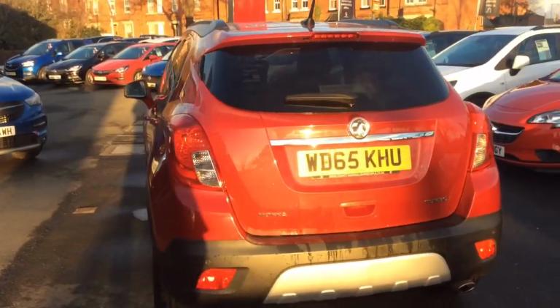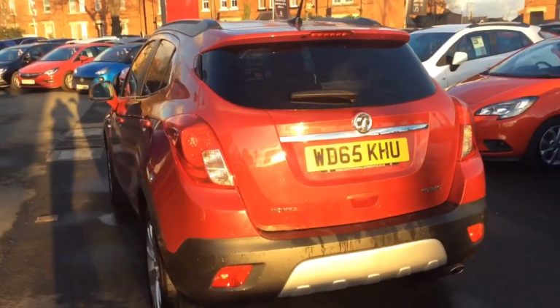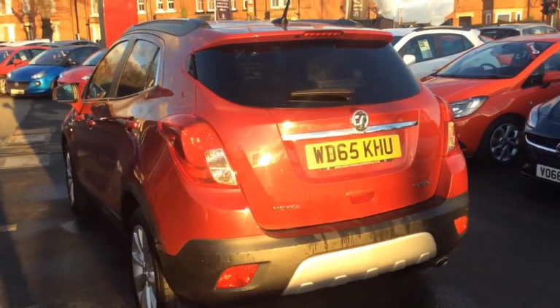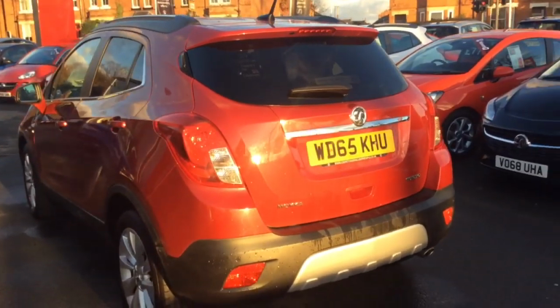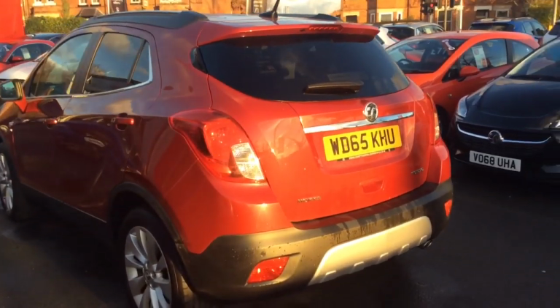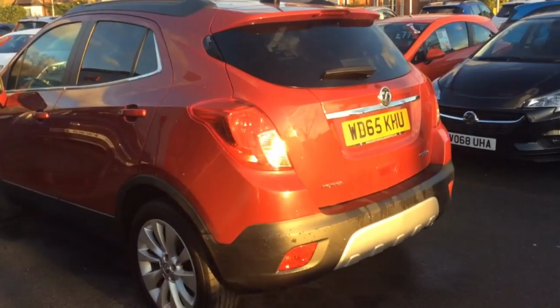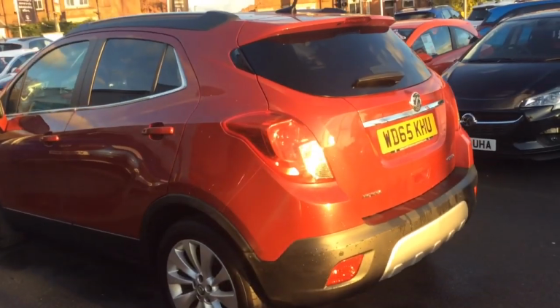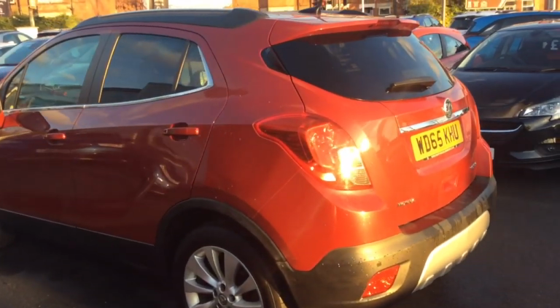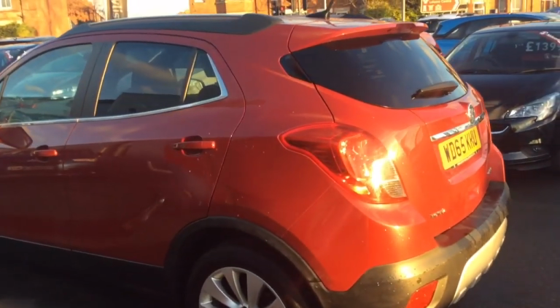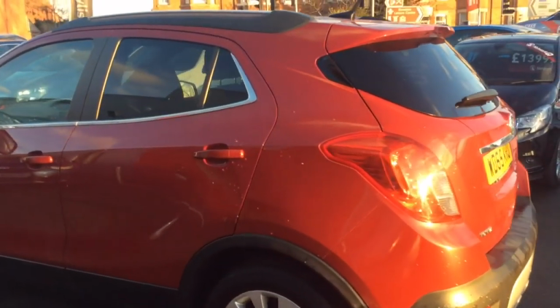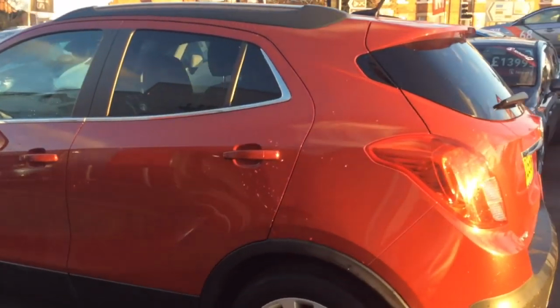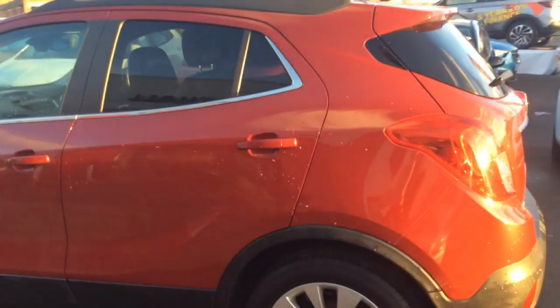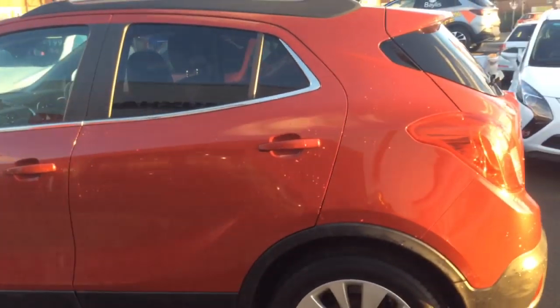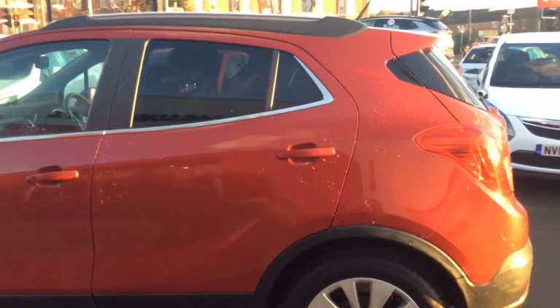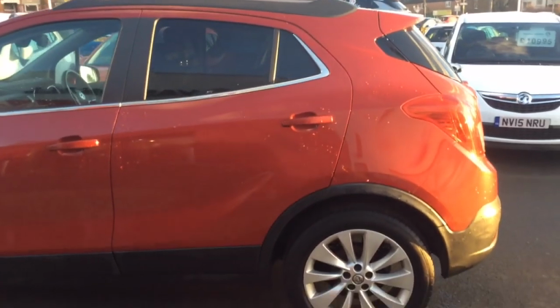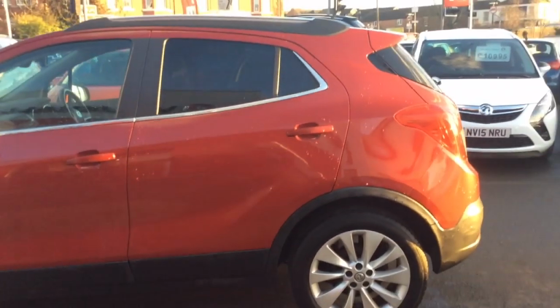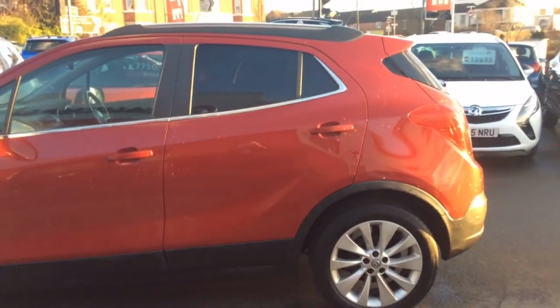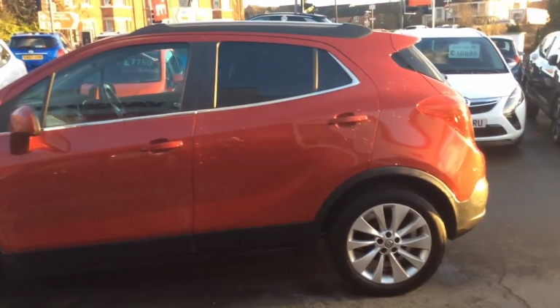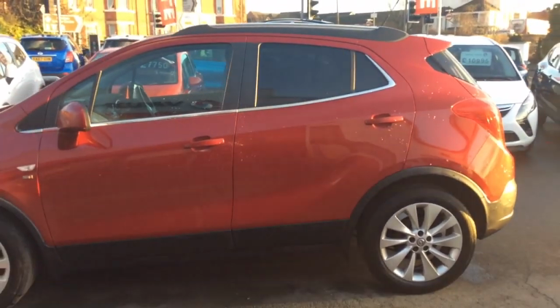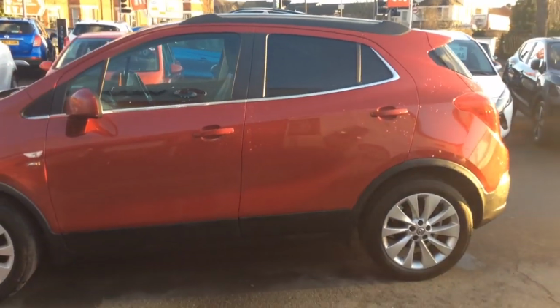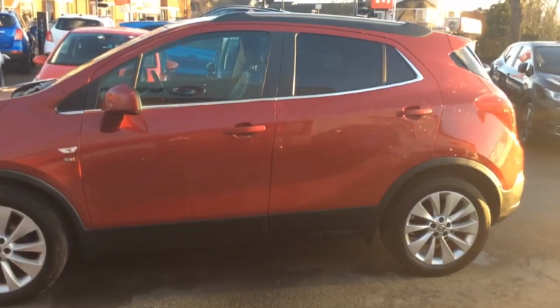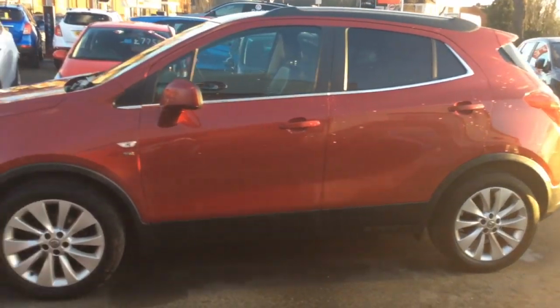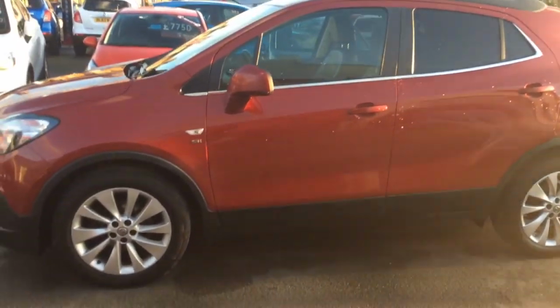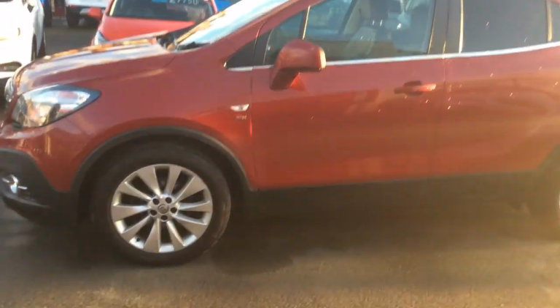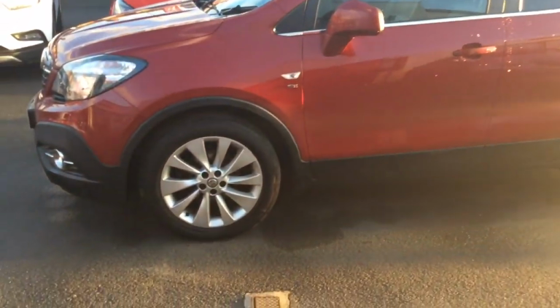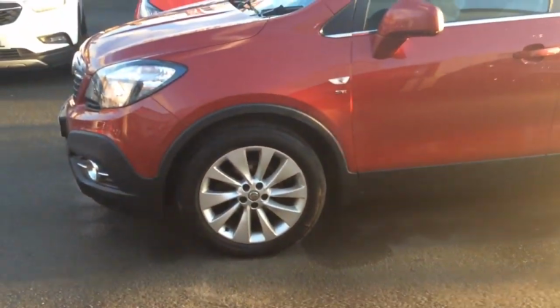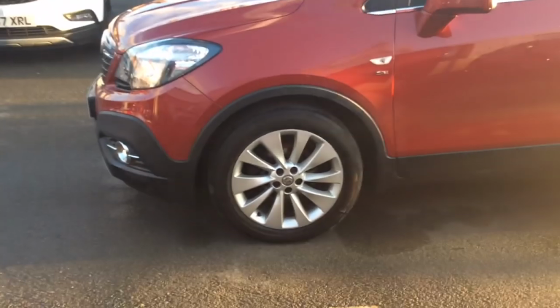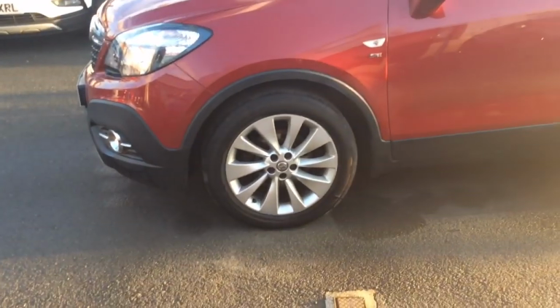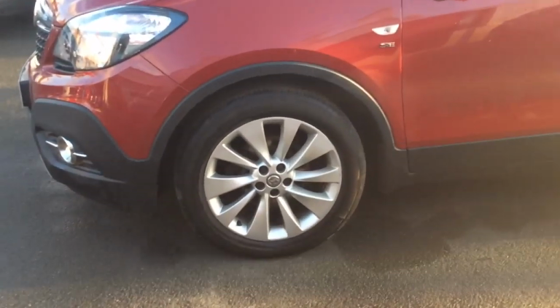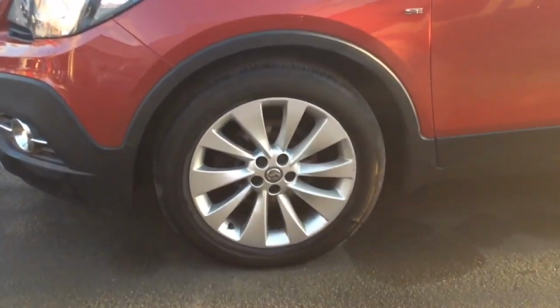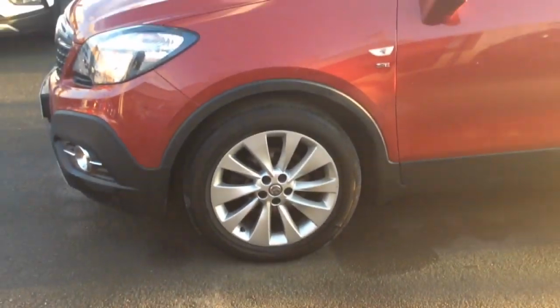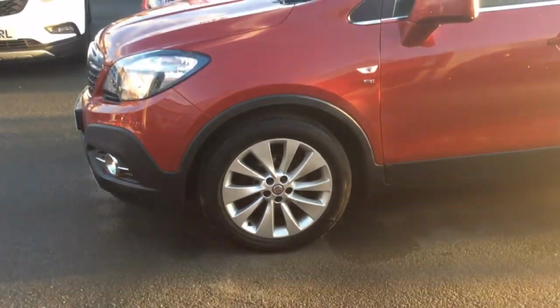As we move around to the passenger side of the car, we can see it has front and rear parking sensors, front fog lights, as well as full body colour with chrome trim and 18 inch multi-spoke silver alloy wheels.